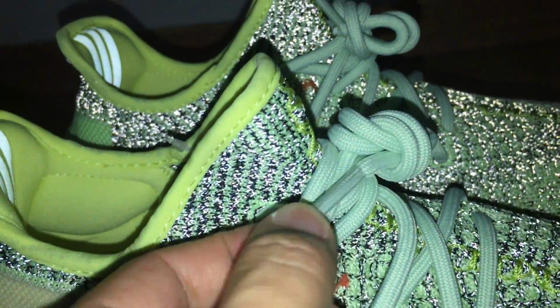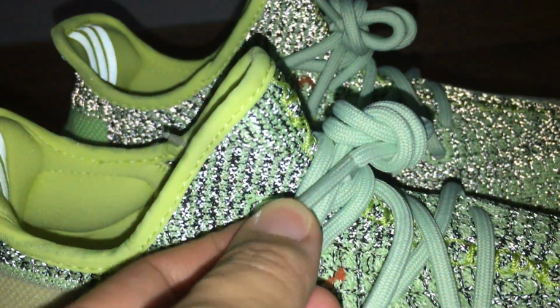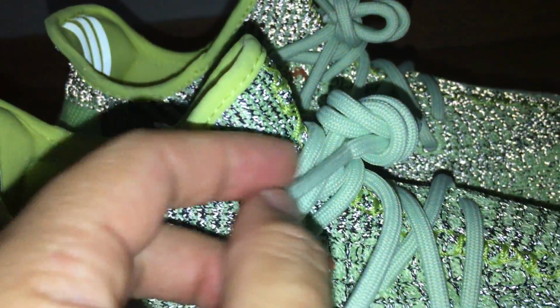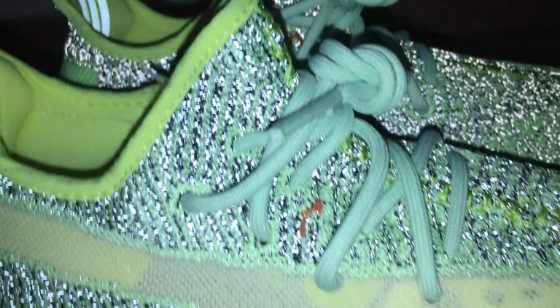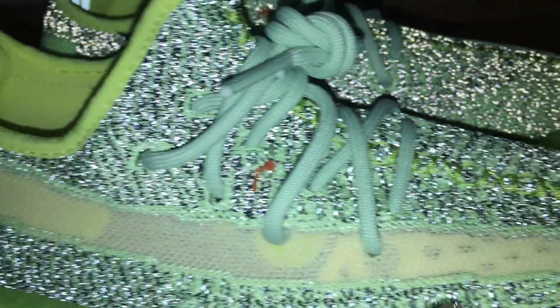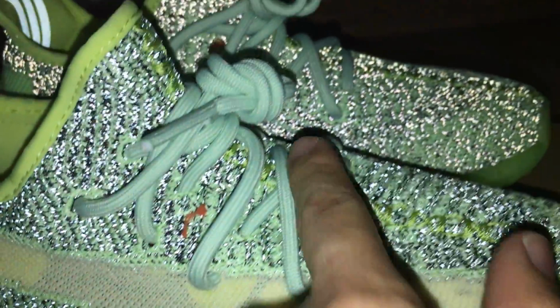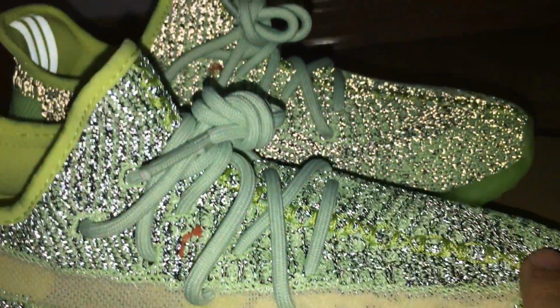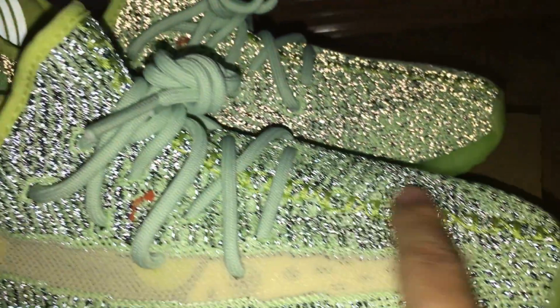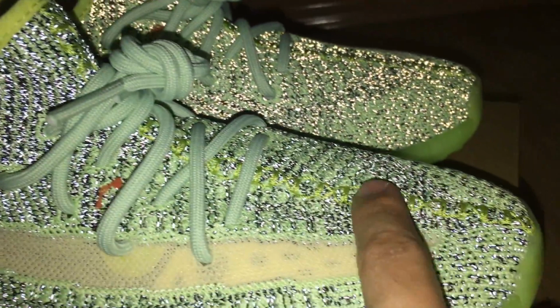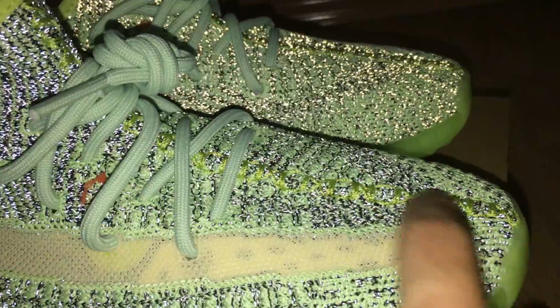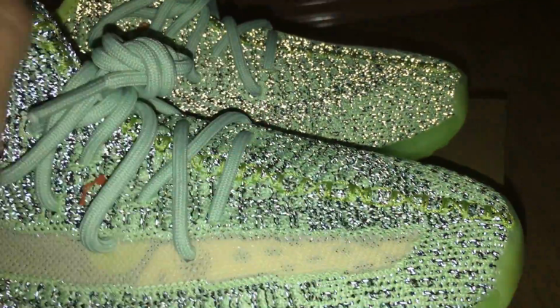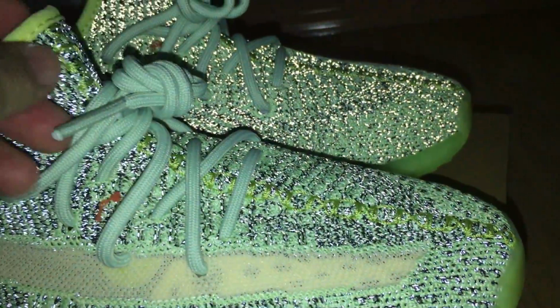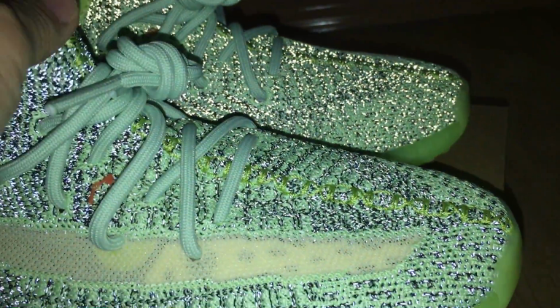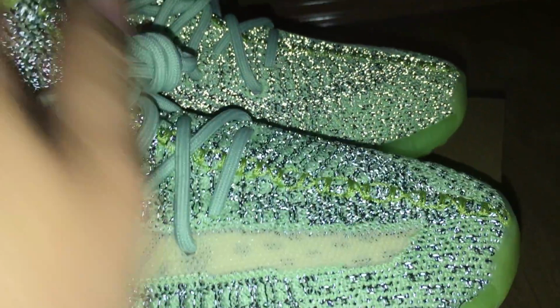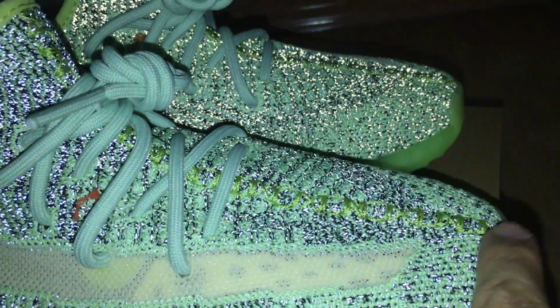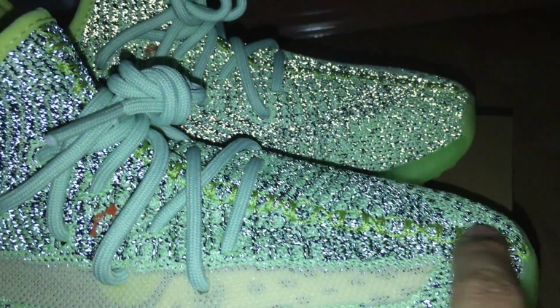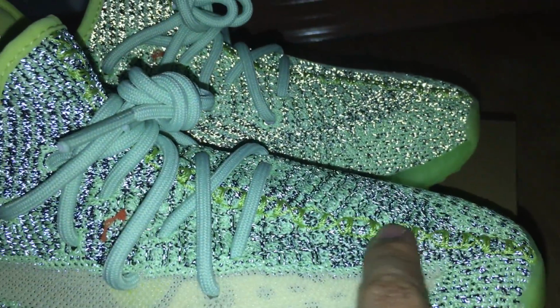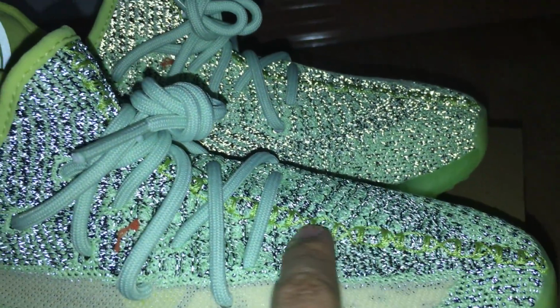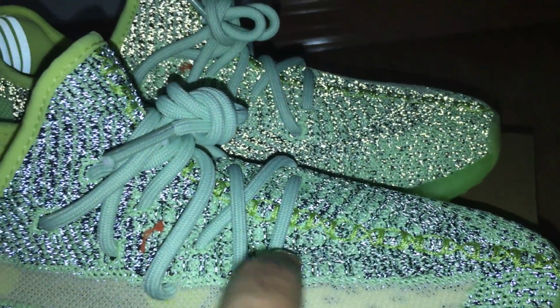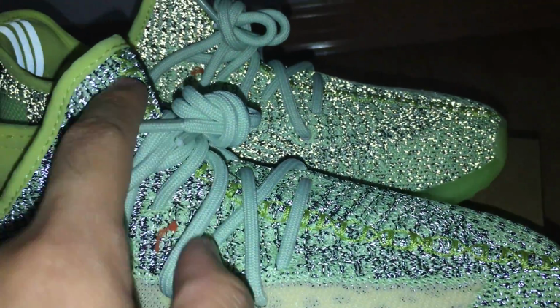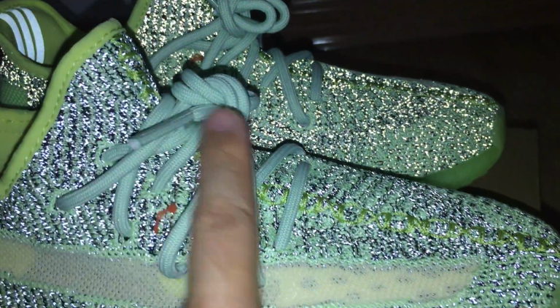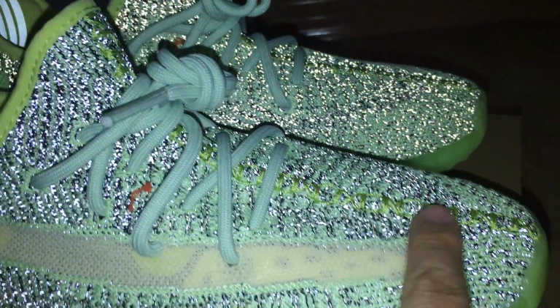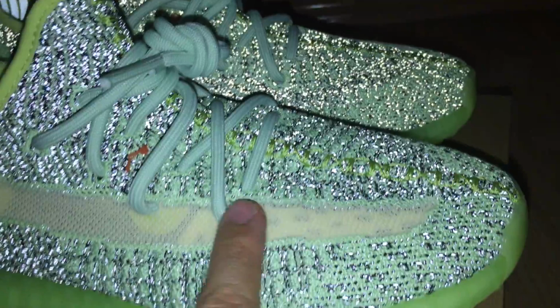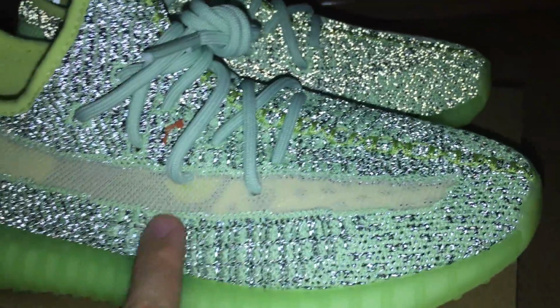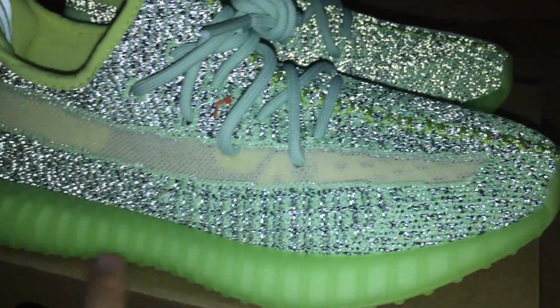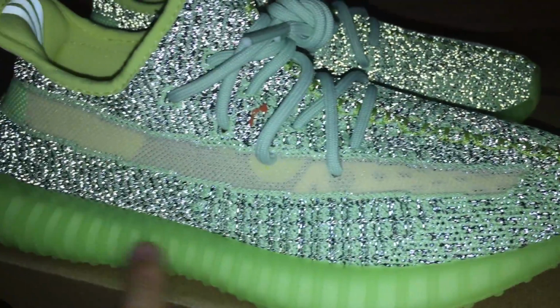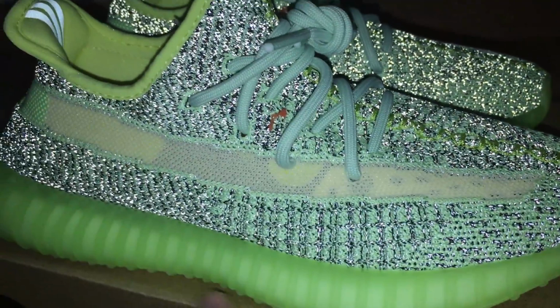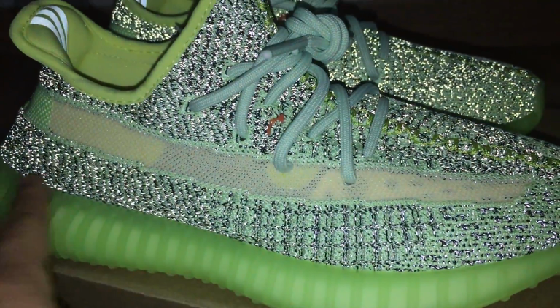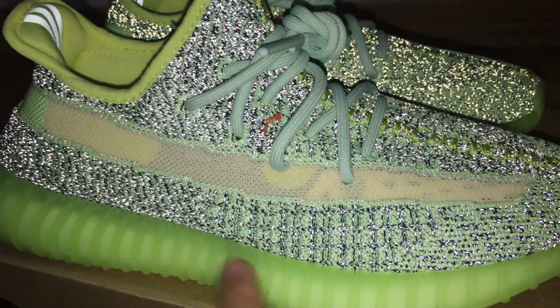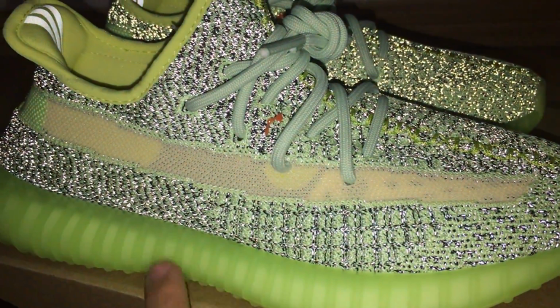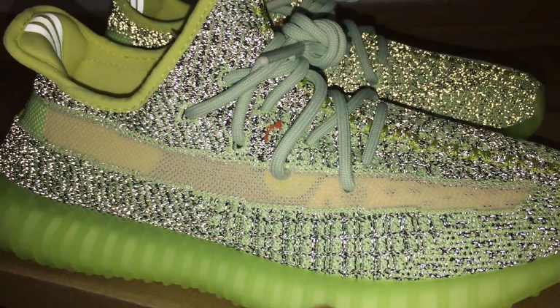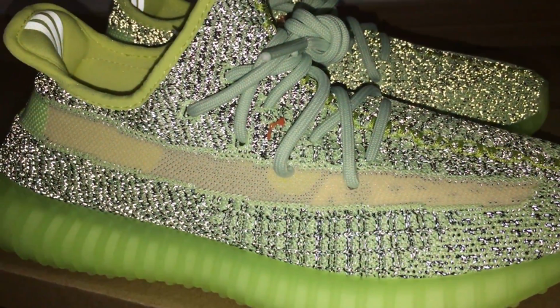And this is the plastic midsole. The midsole goes through the shoe tongue, so you can see it's a green color. And the bottom midsole is a transparent green color.